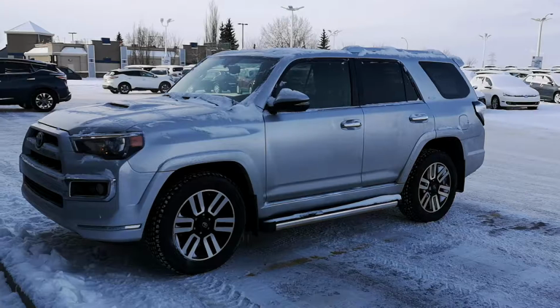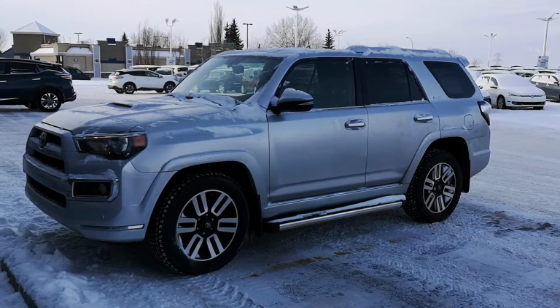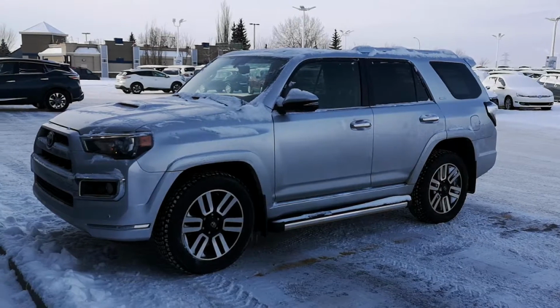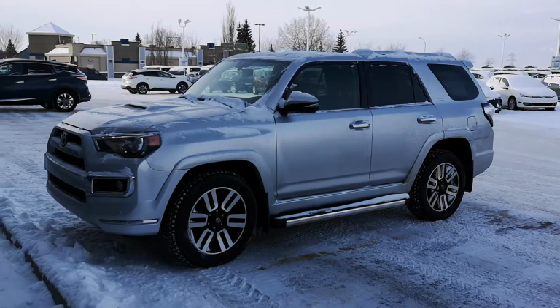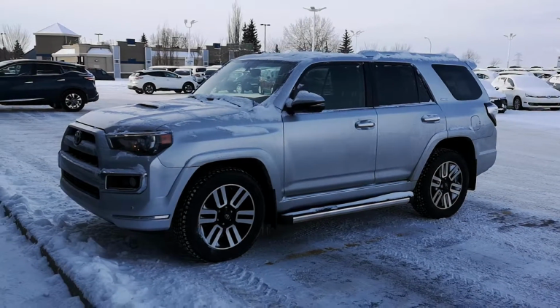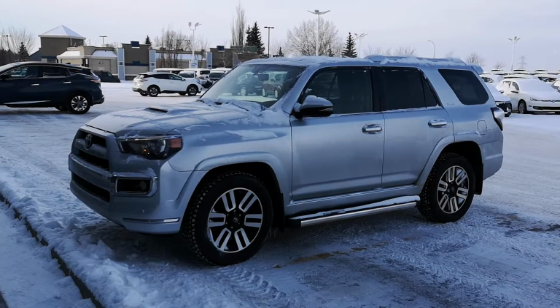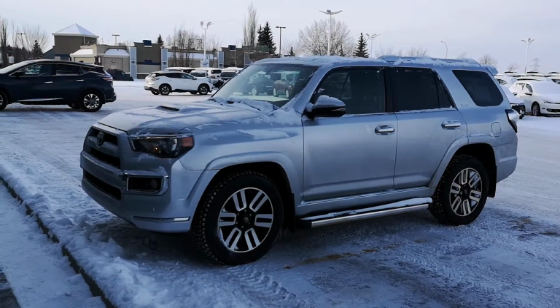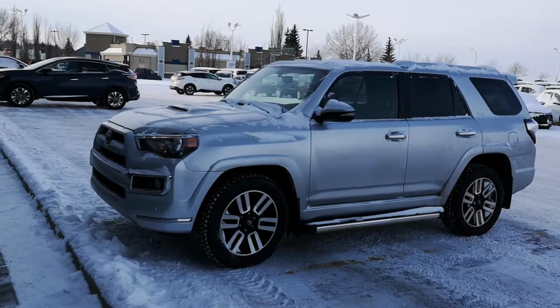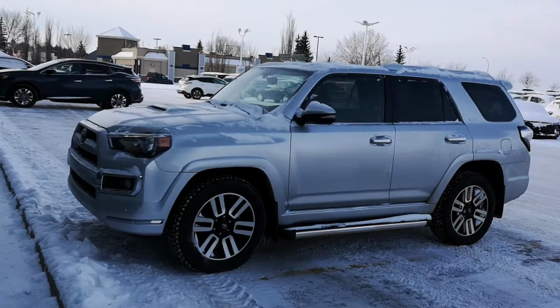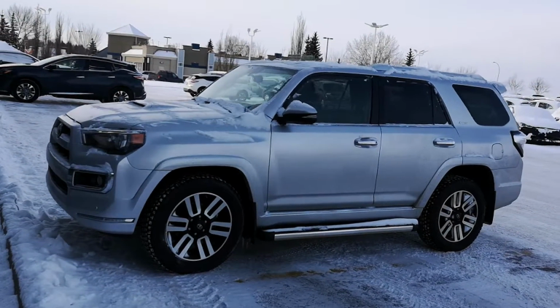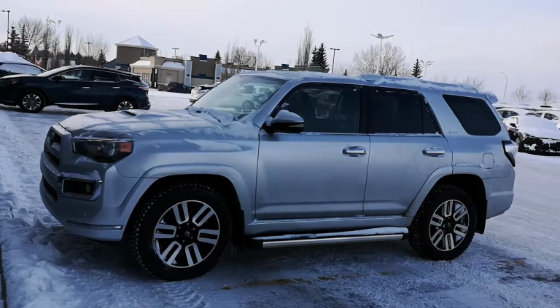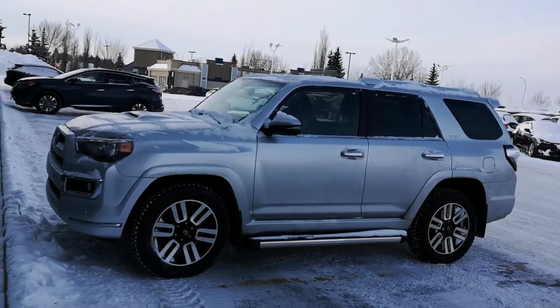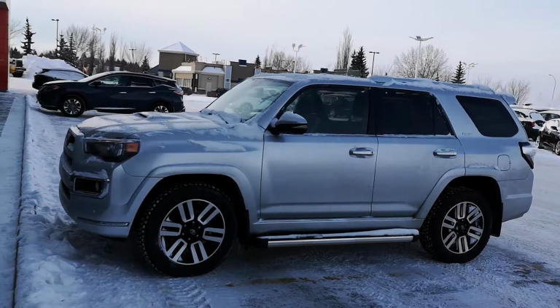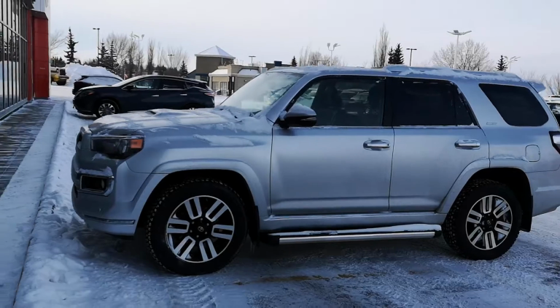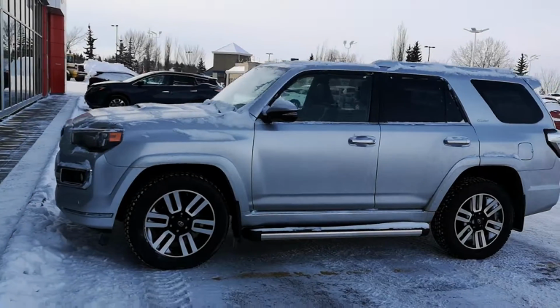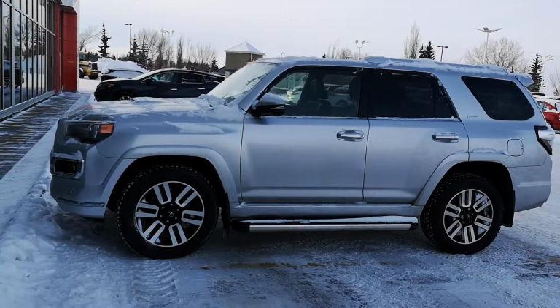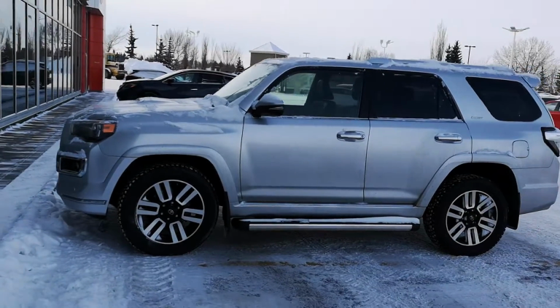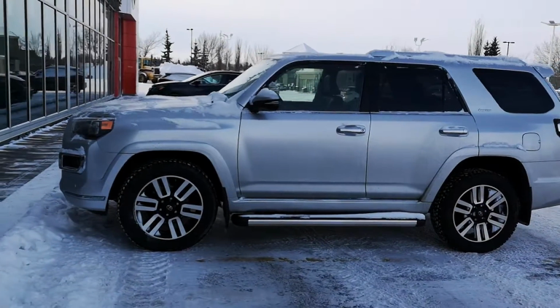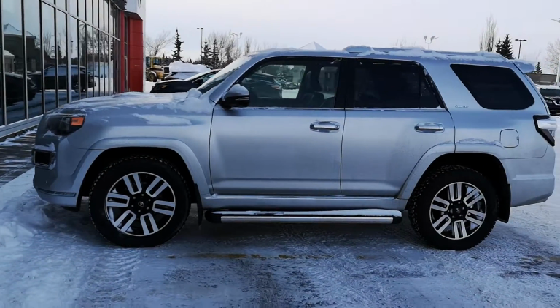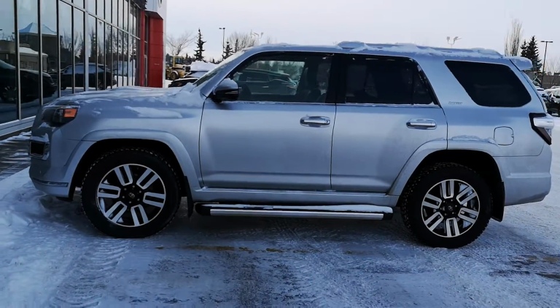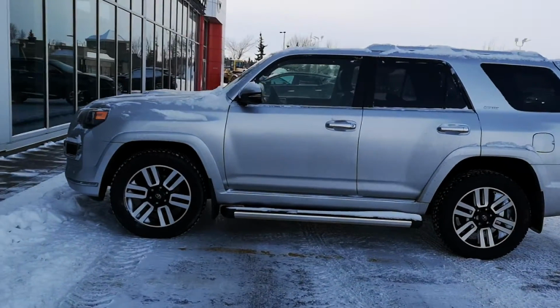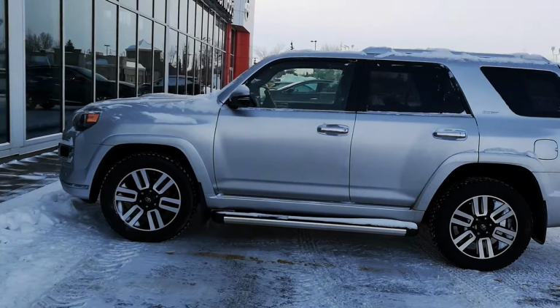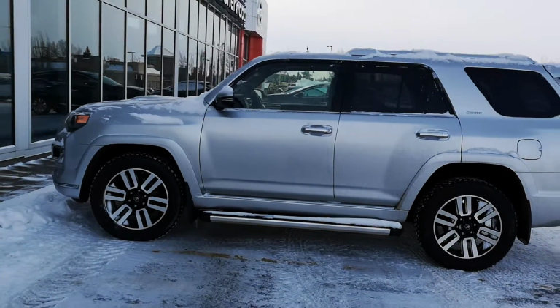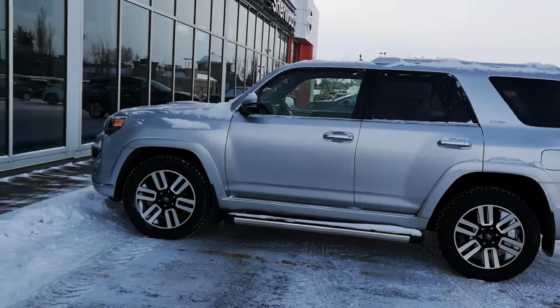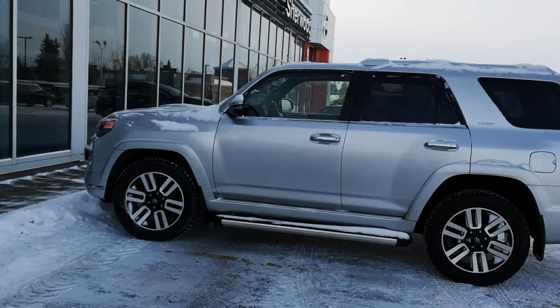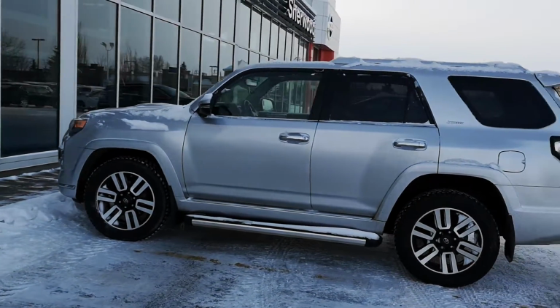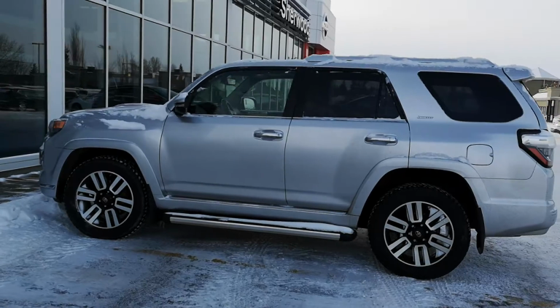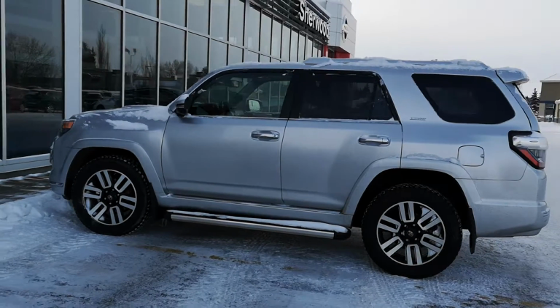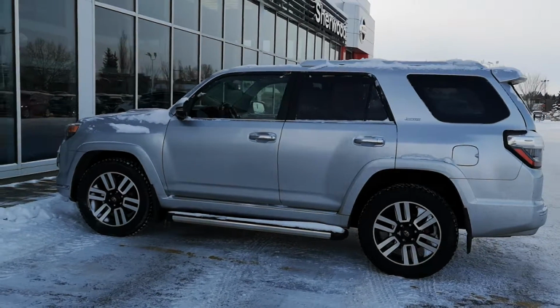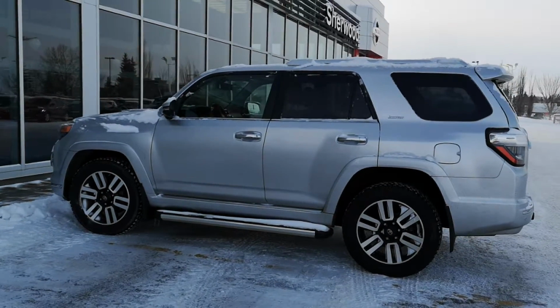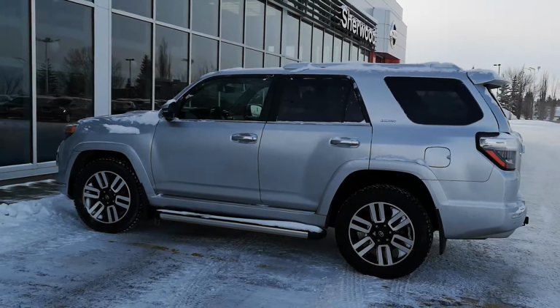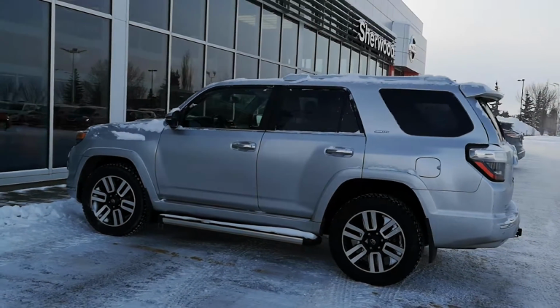Good morning, Mitch here from Sherwood Nissan. So here is a 2016 4Runner Limited, the one you're interested in. Body is in really good shape, no damage.